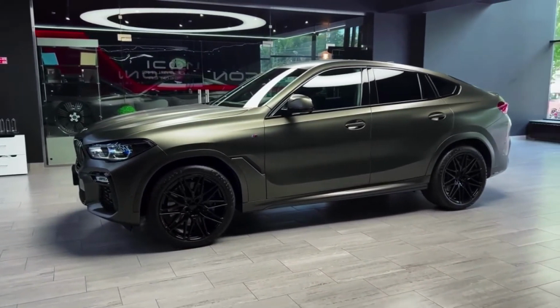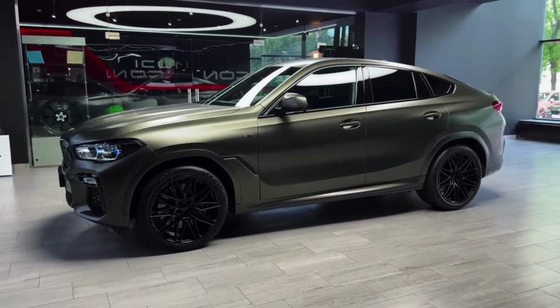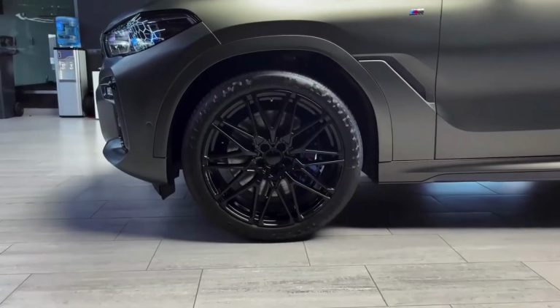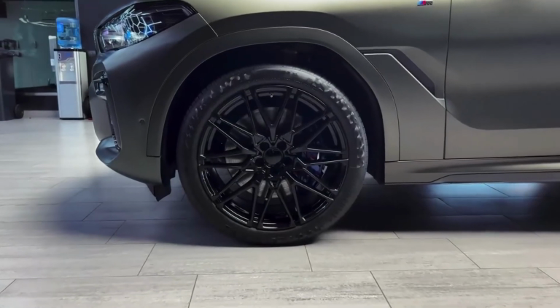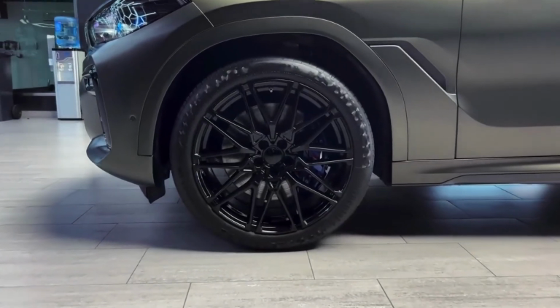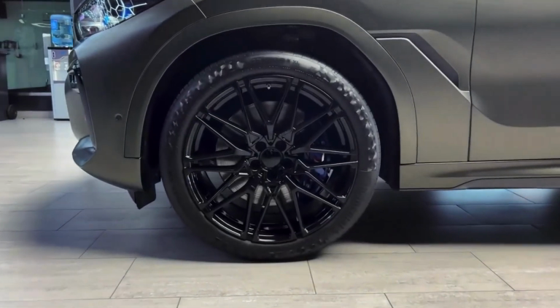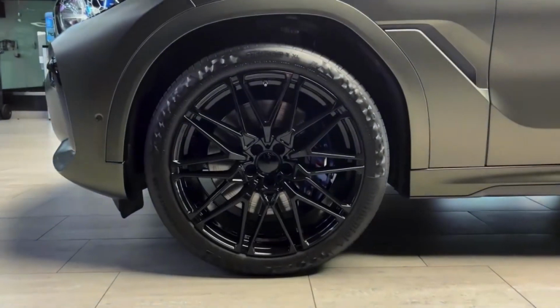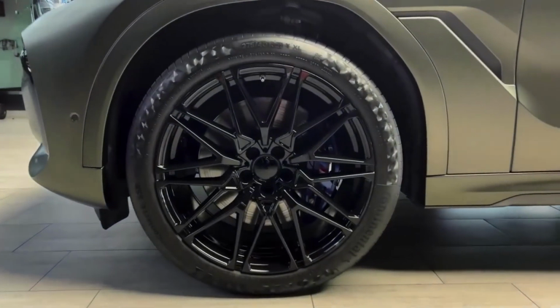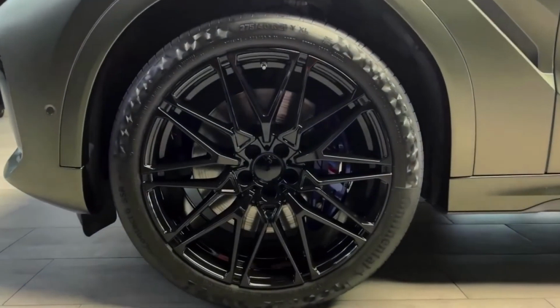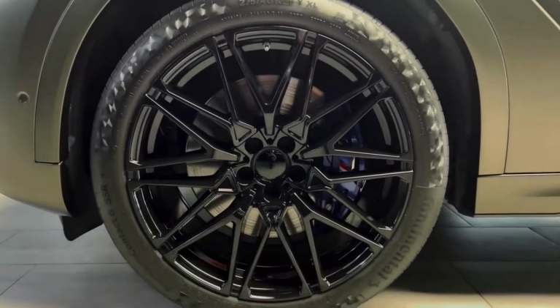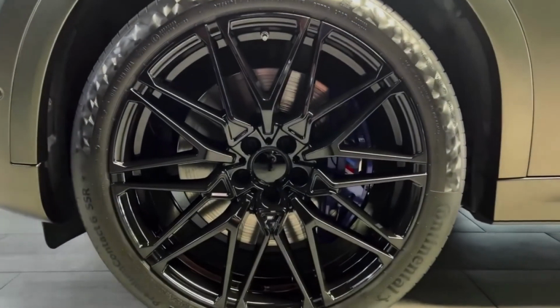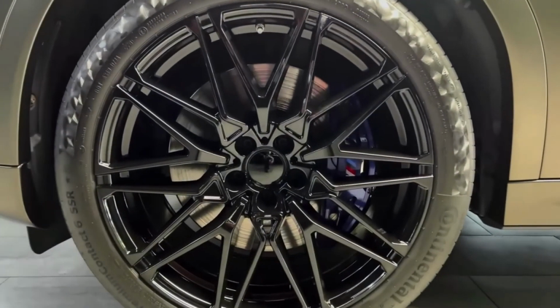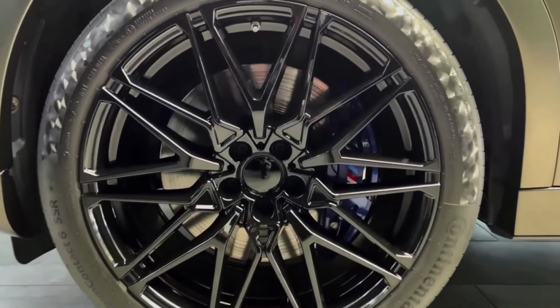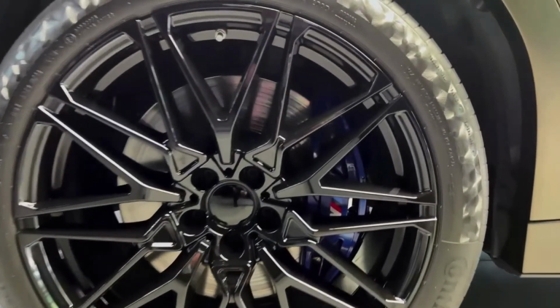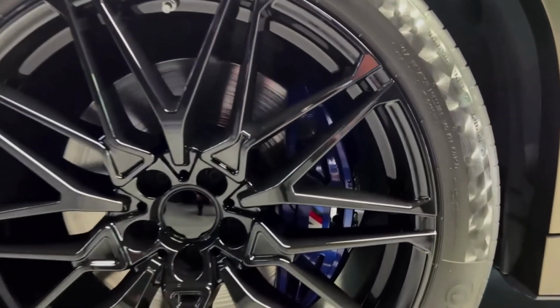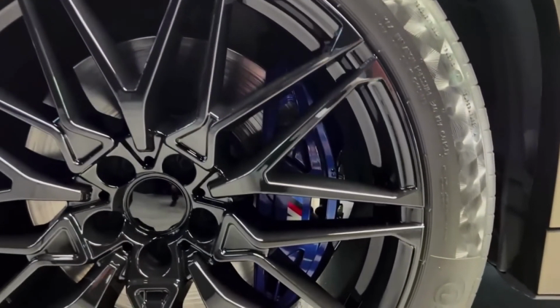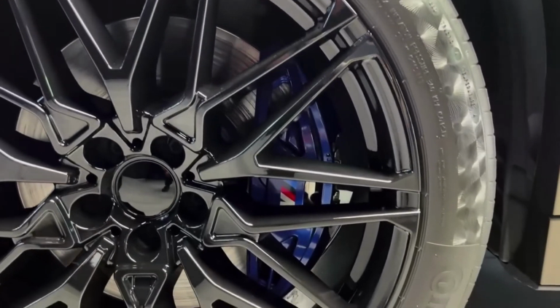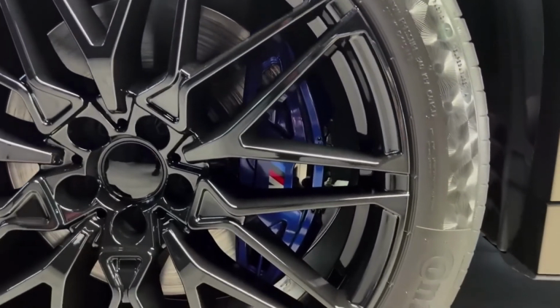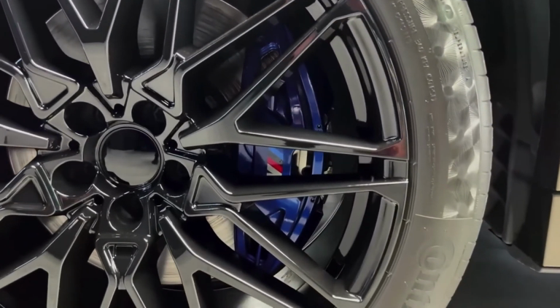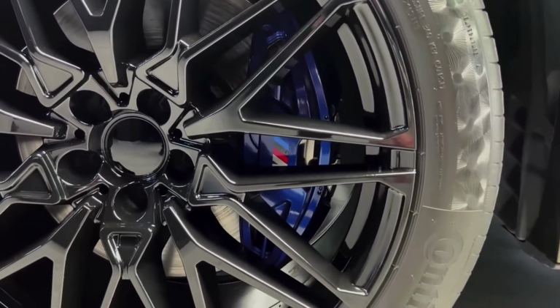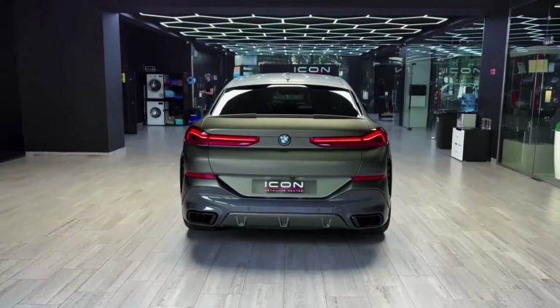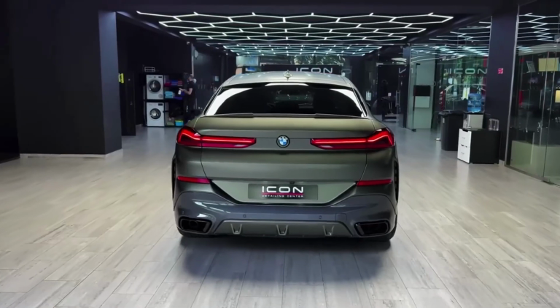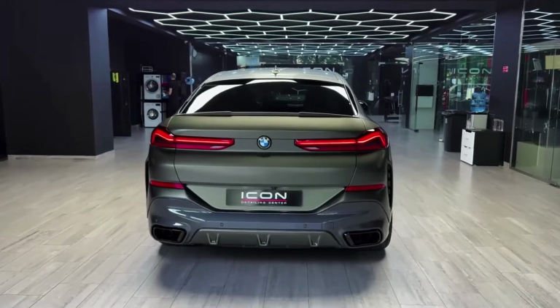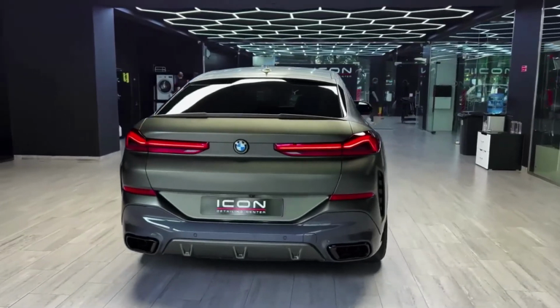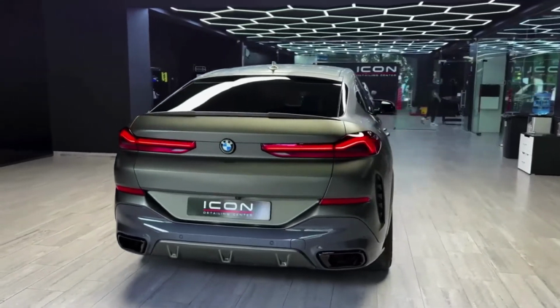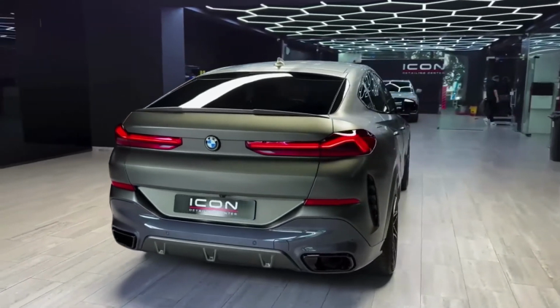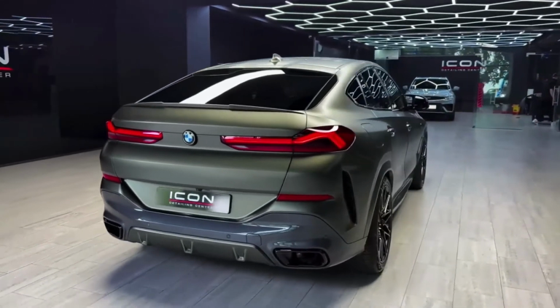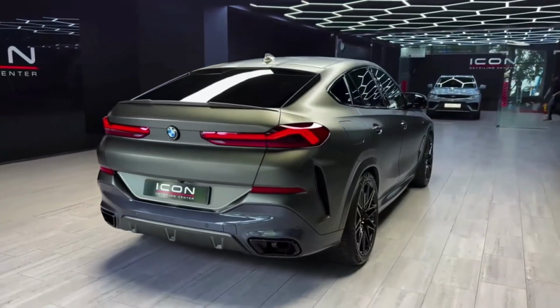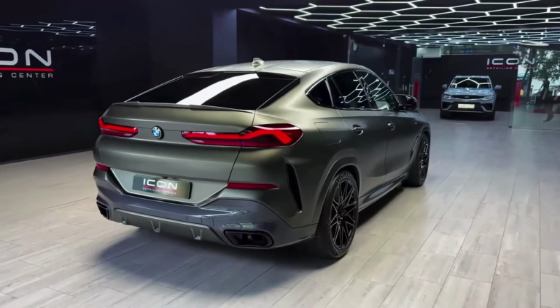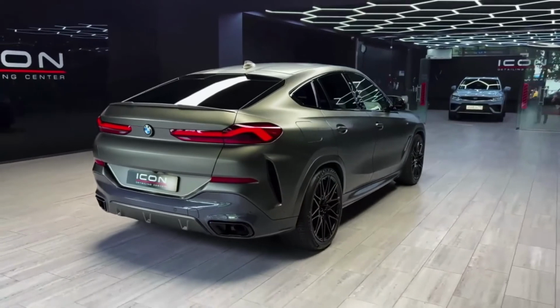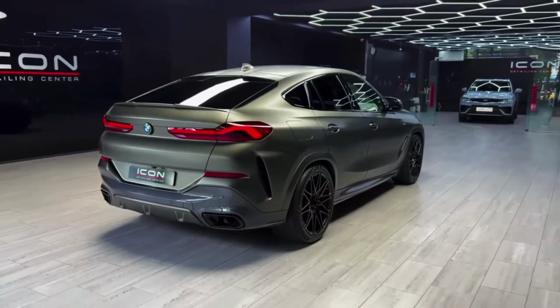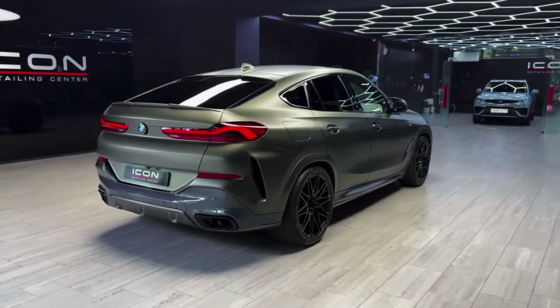A twin-turbo 4.4-liter V8 drives the X6M. With the Competition package, it produces 617 horsepower. A dynamic all-wheel drive system is fed by an 8-speed automatic transmission.